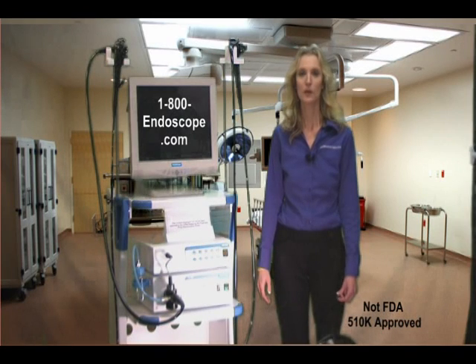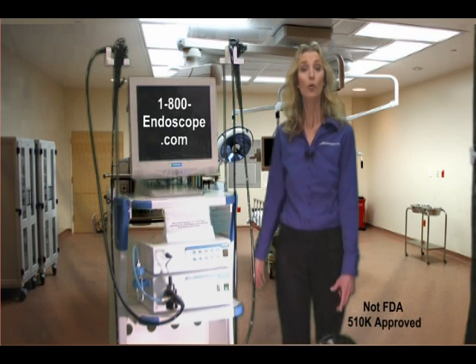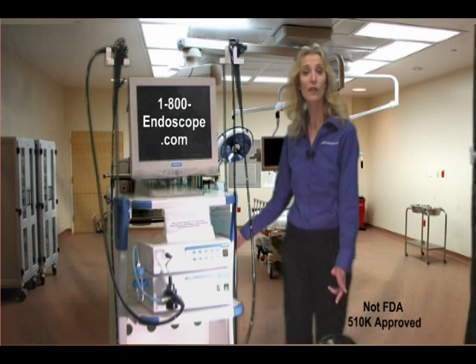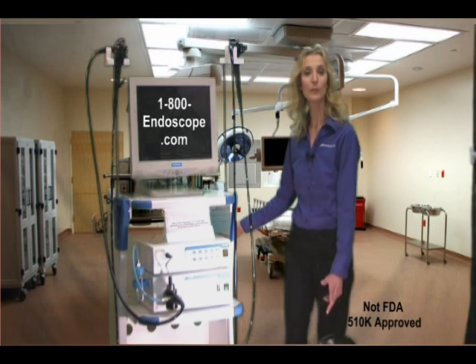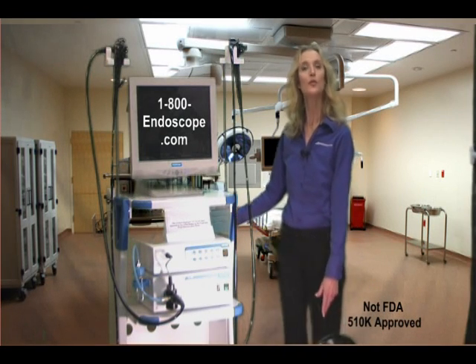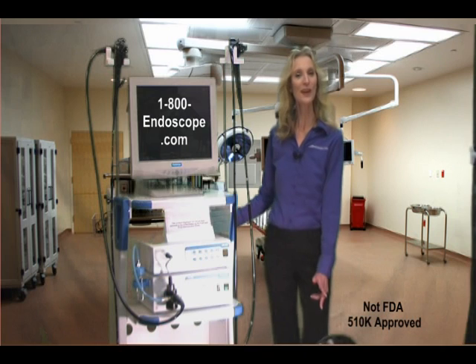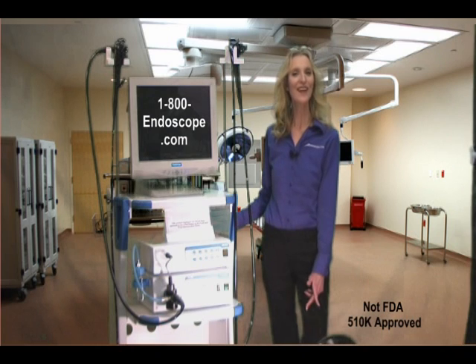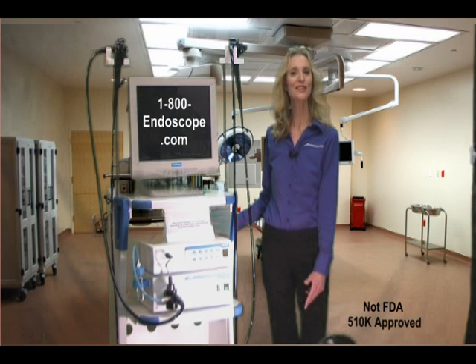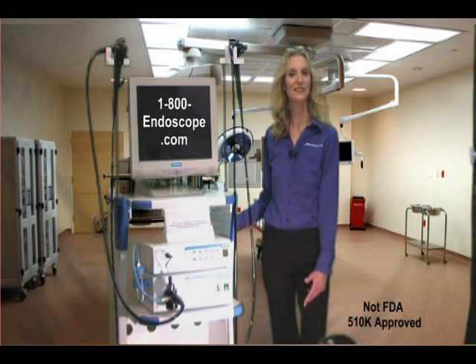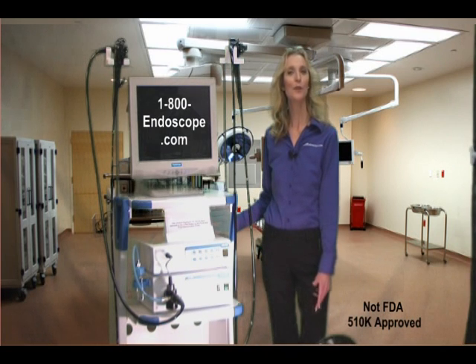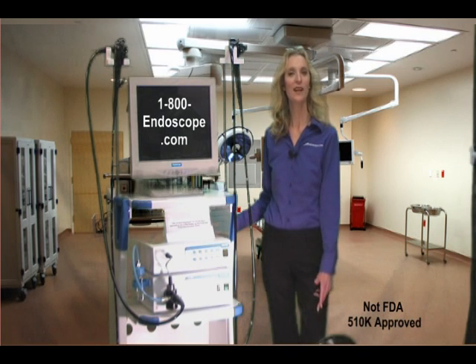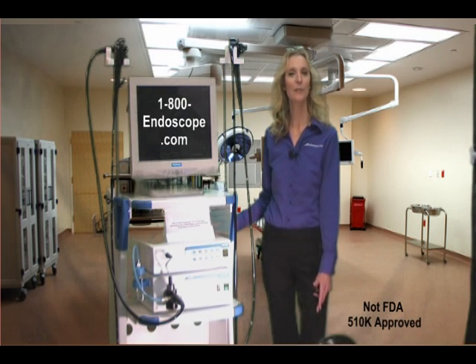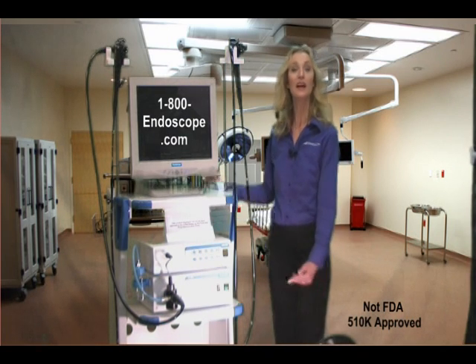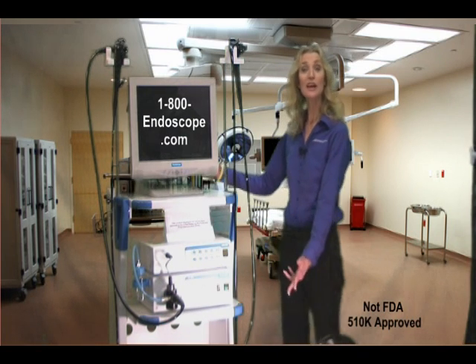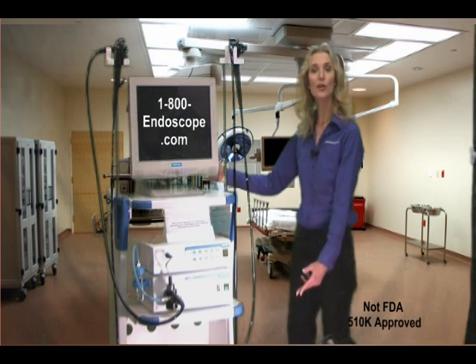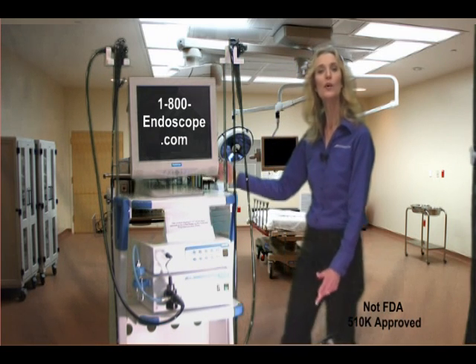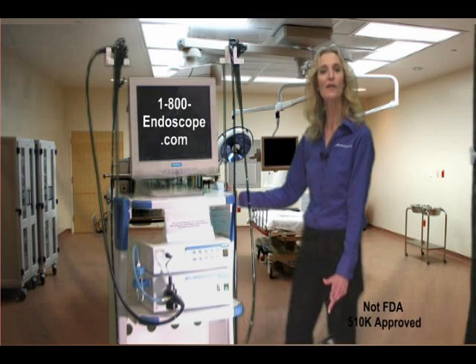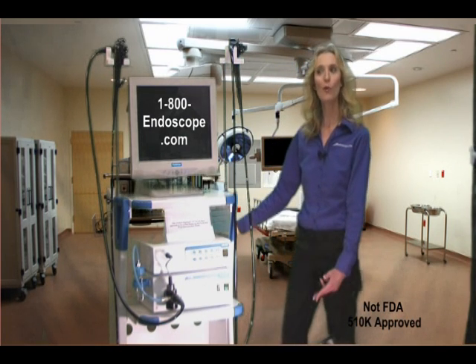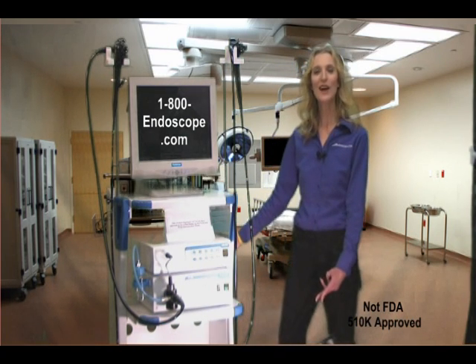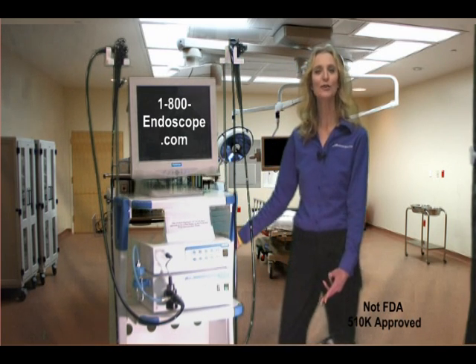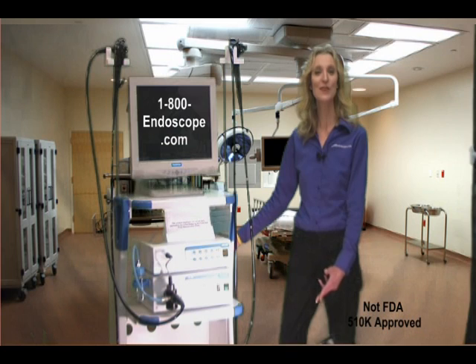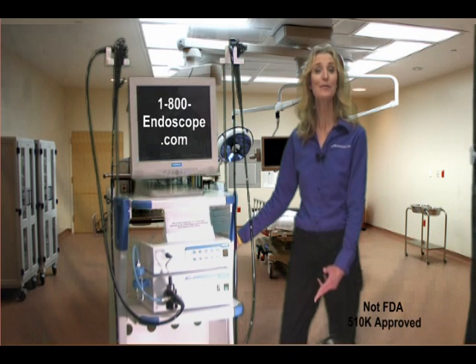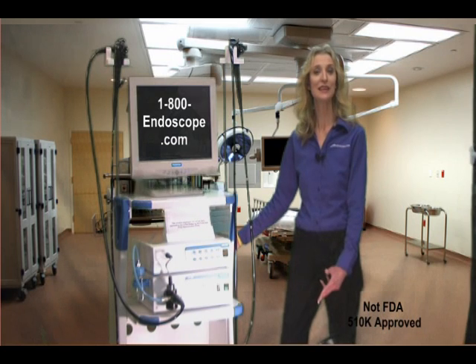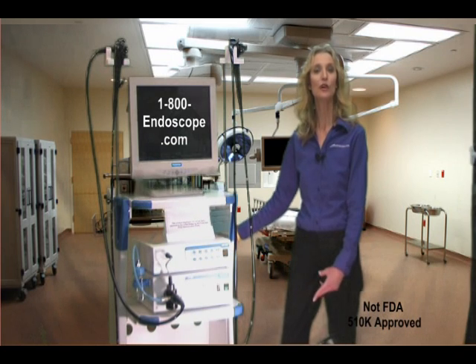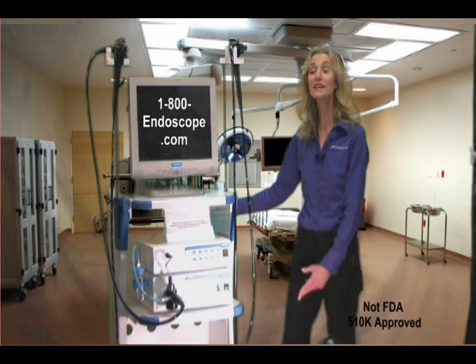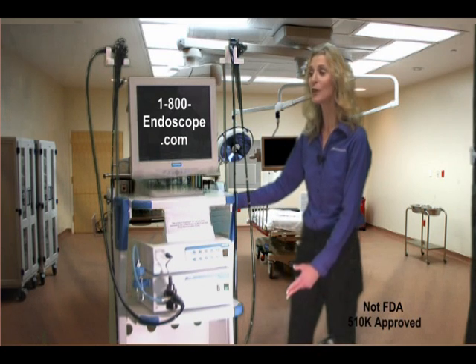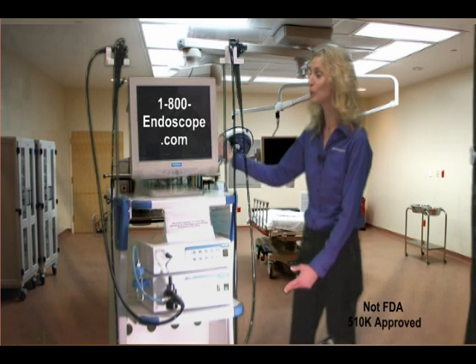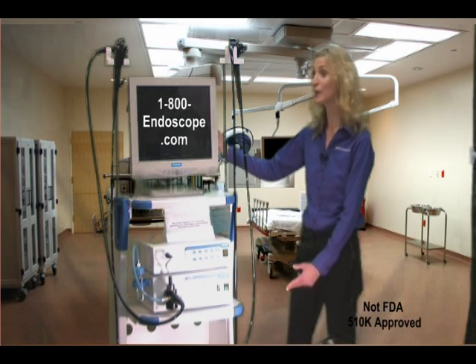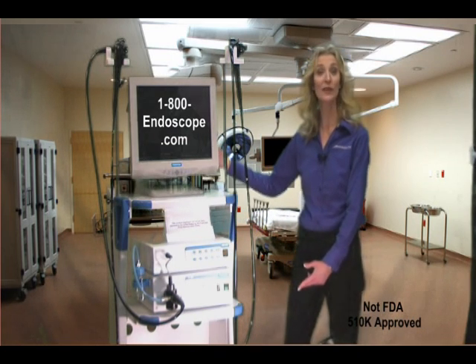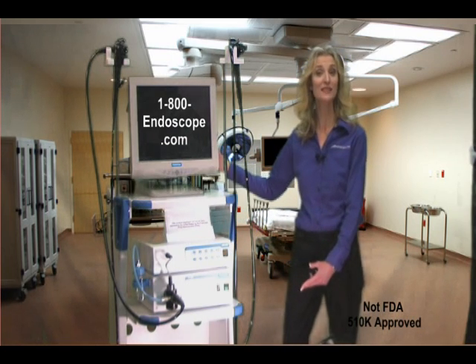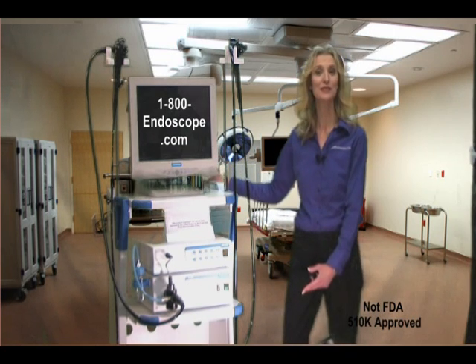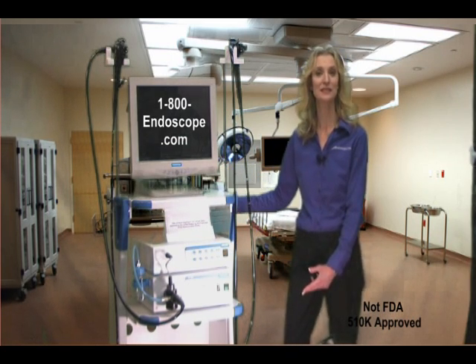Welcome to 1800Endoscope.com. Here we have our 1800VME2600 video endoscopy system.